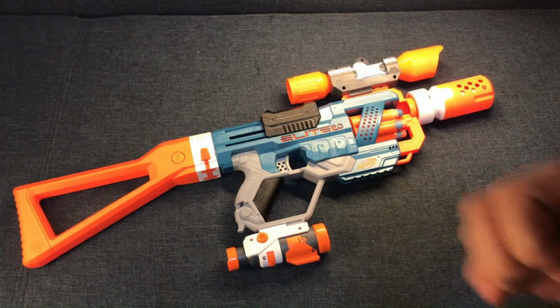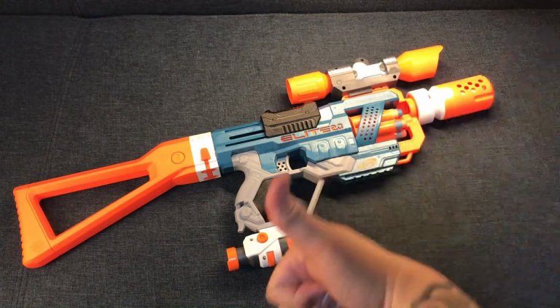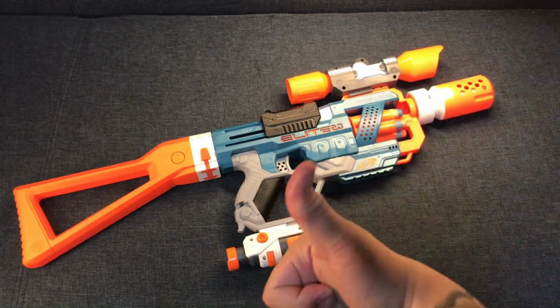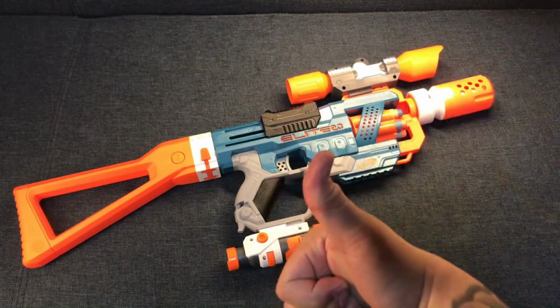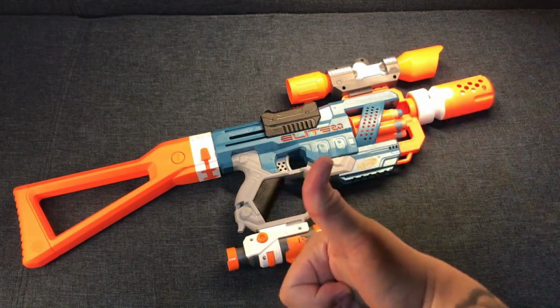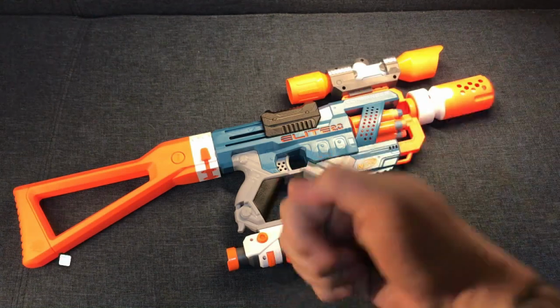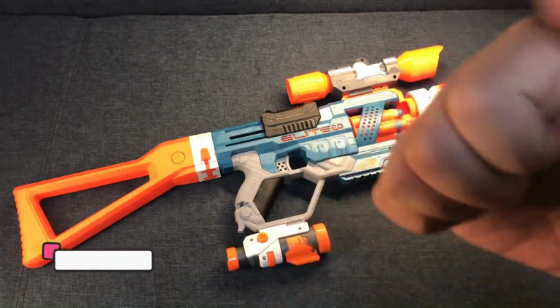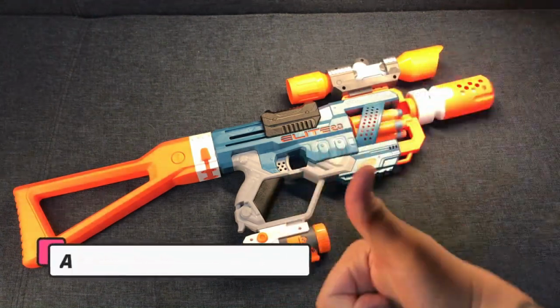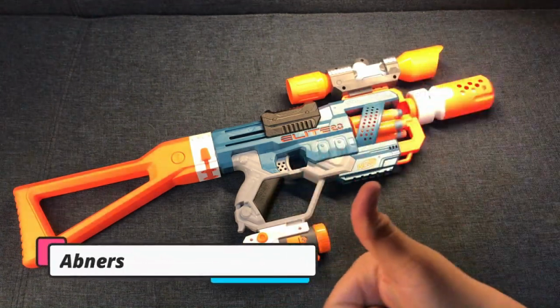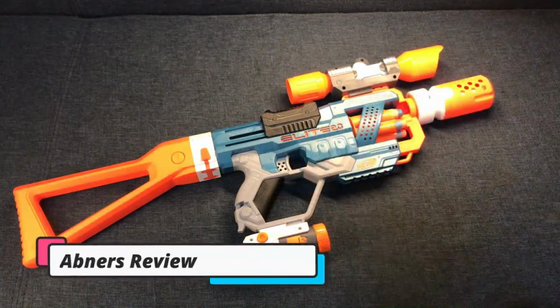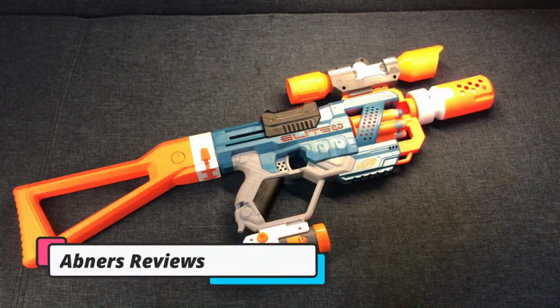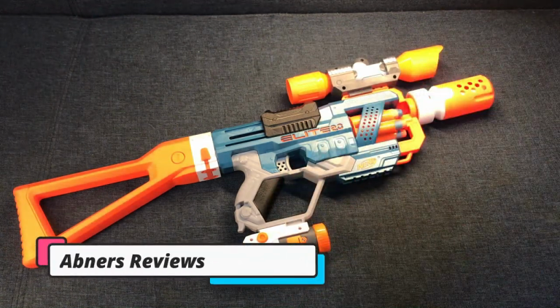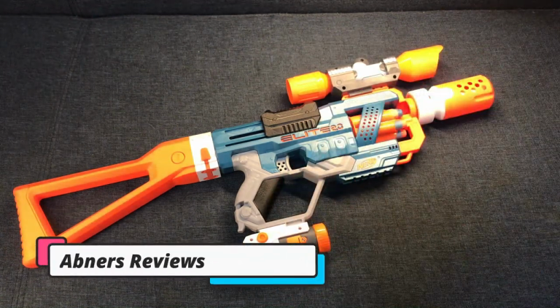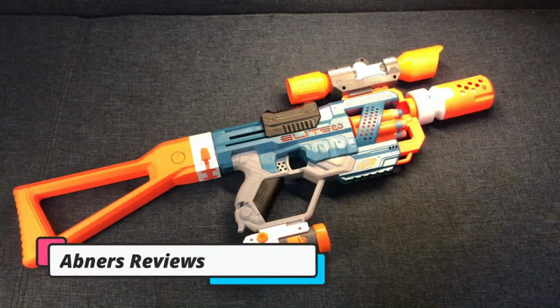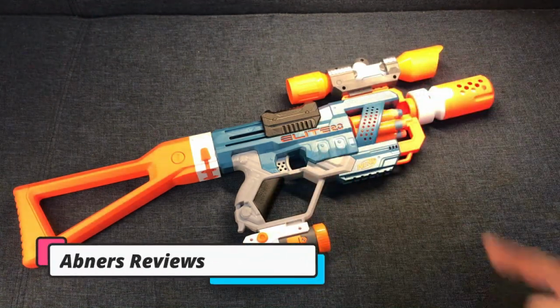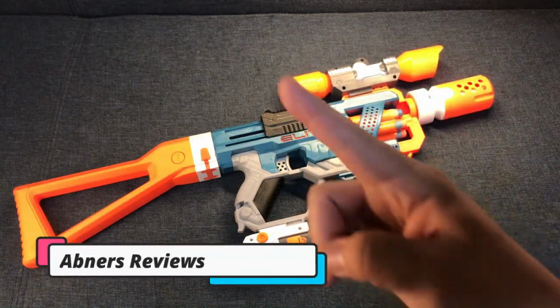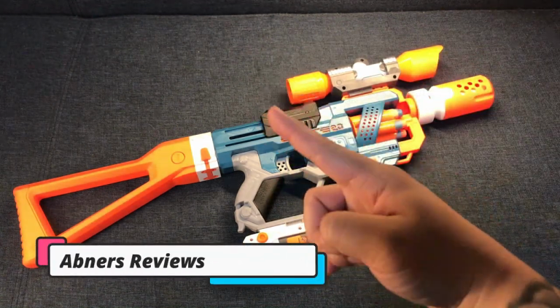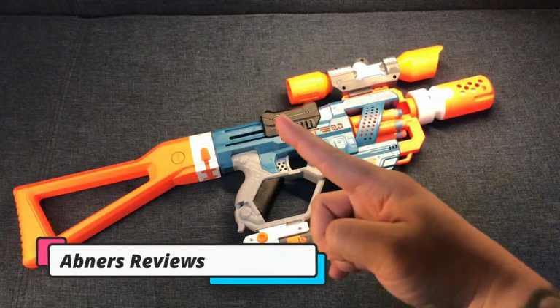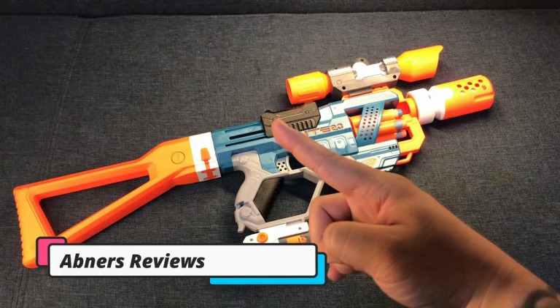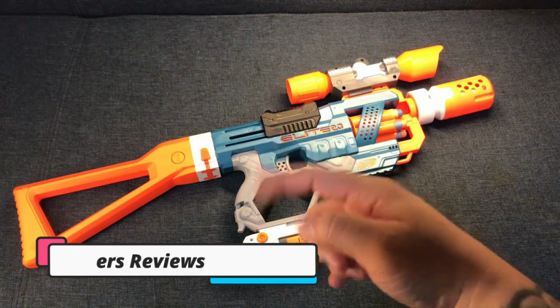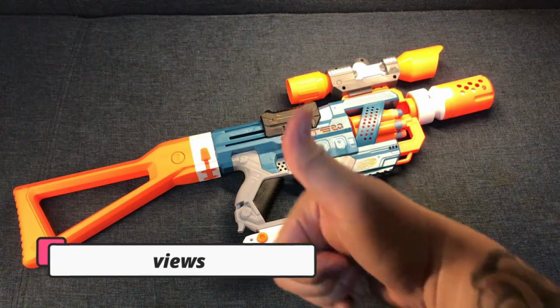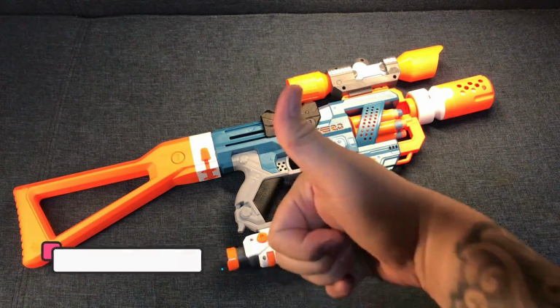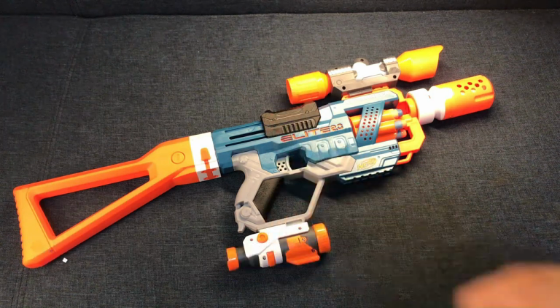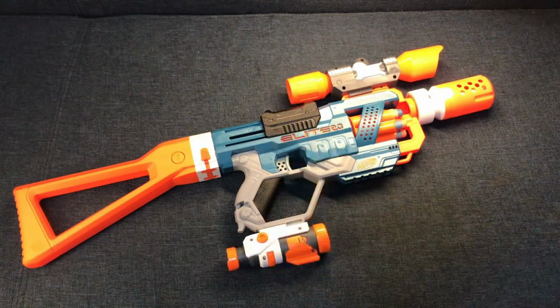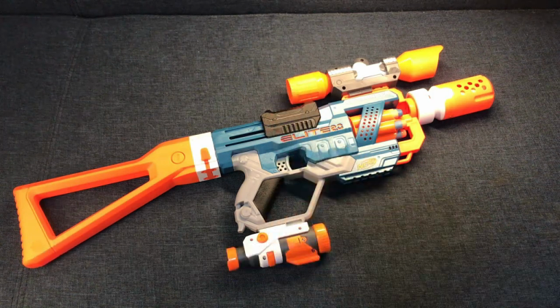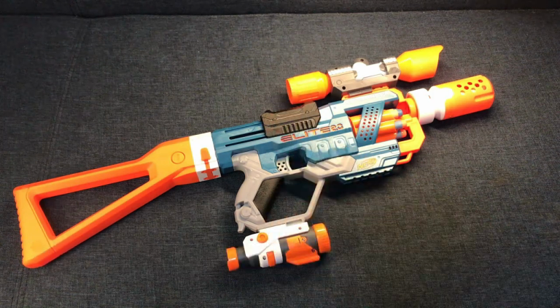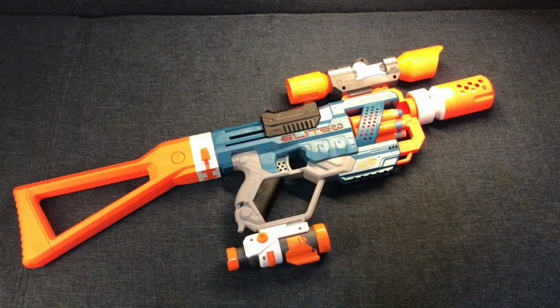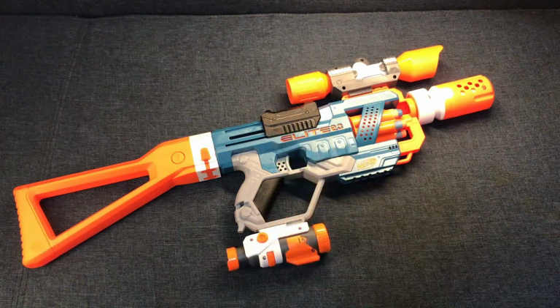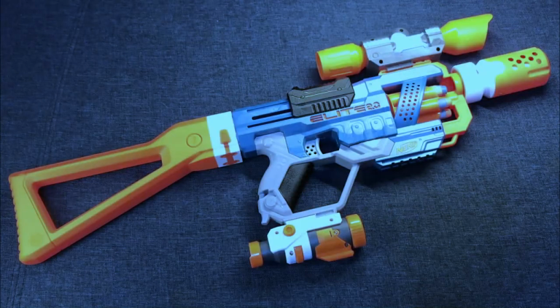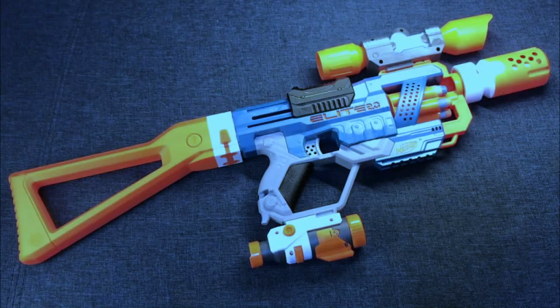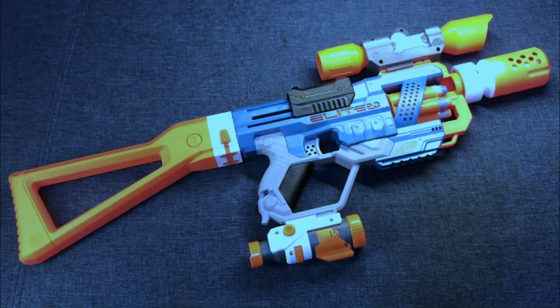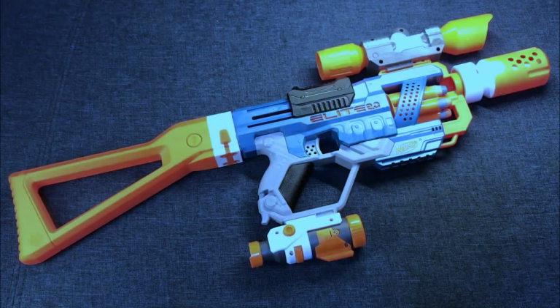That's been it. This is Nerf News. I'll catch you guys on the next one. Nerf News.